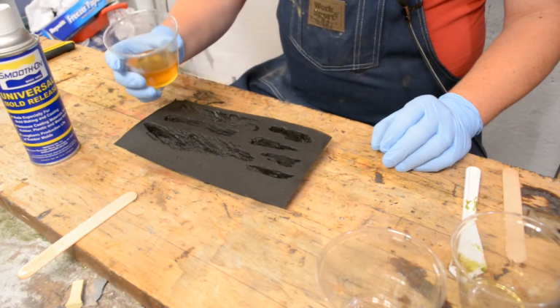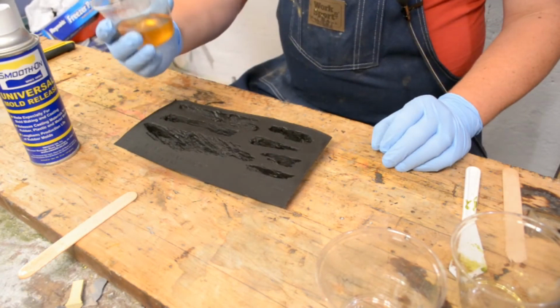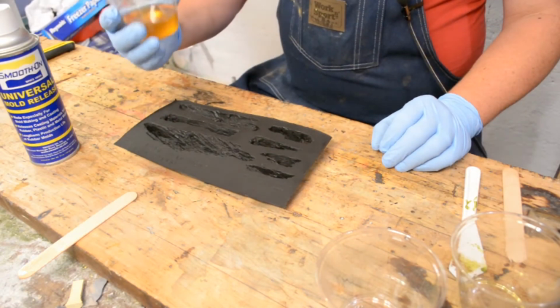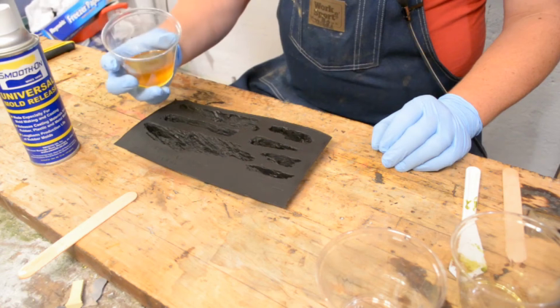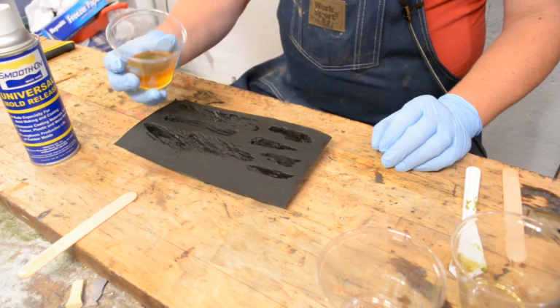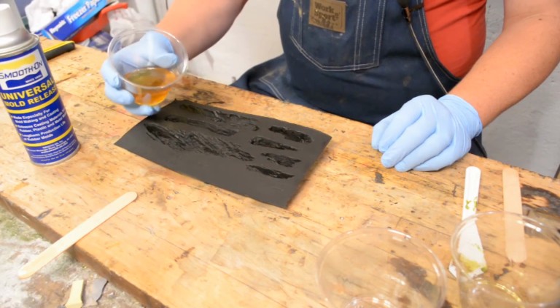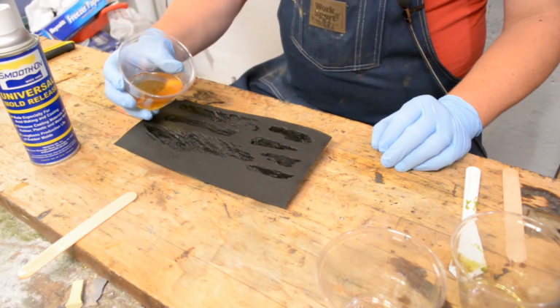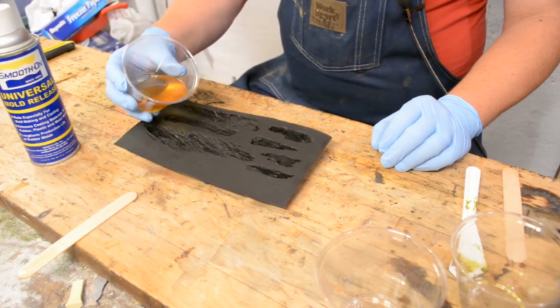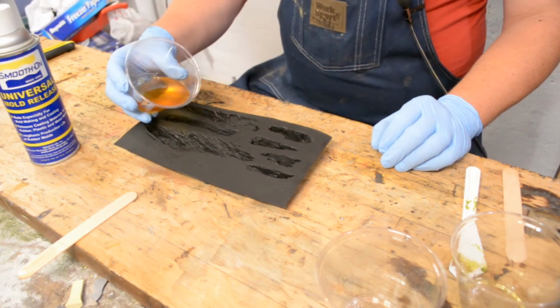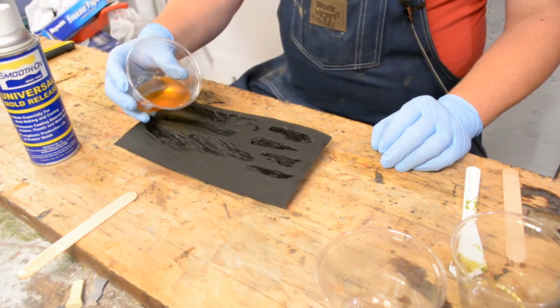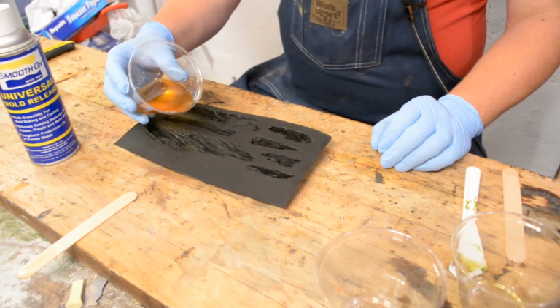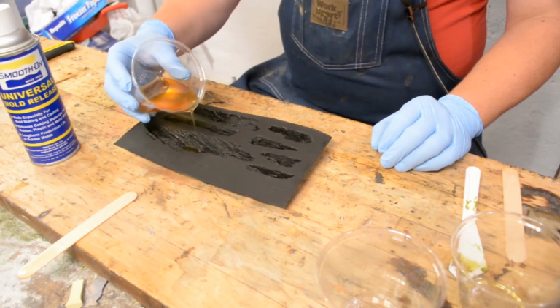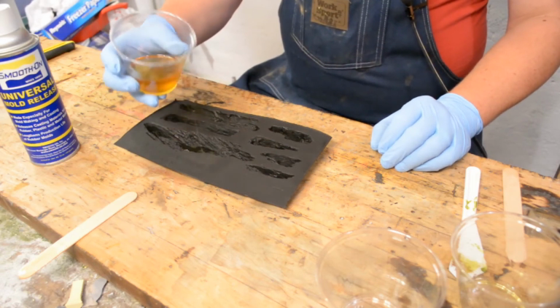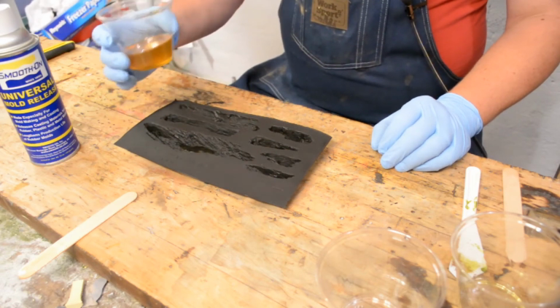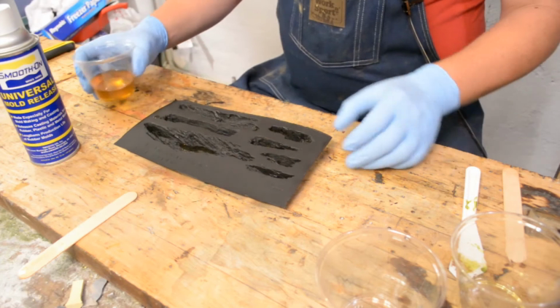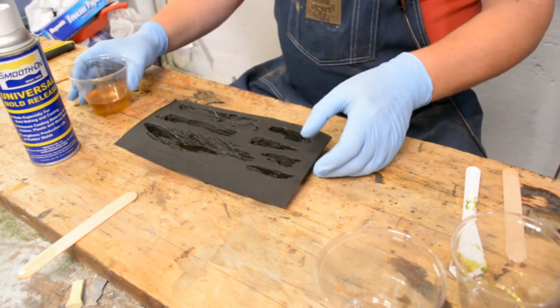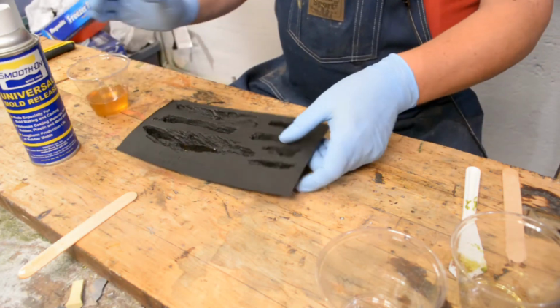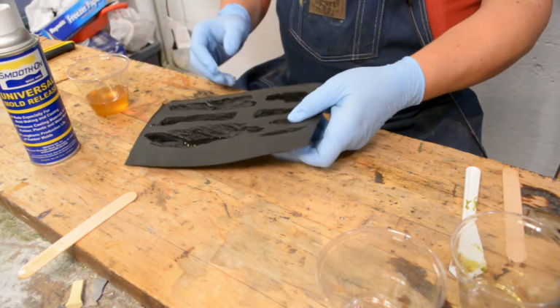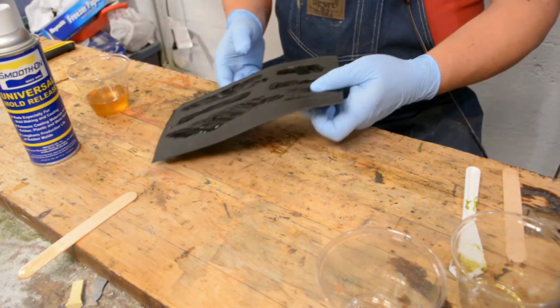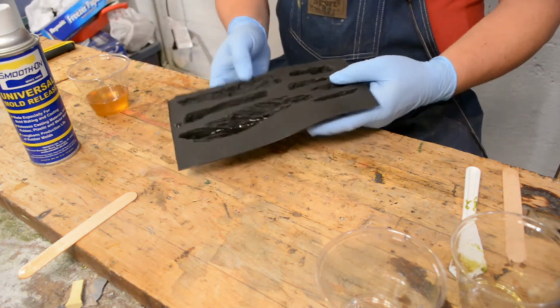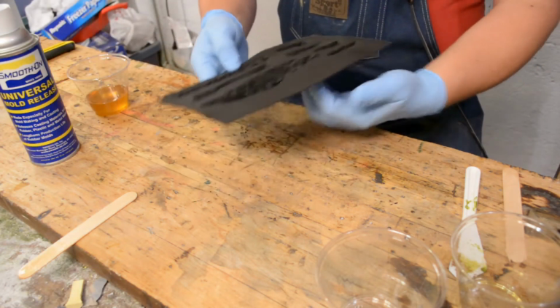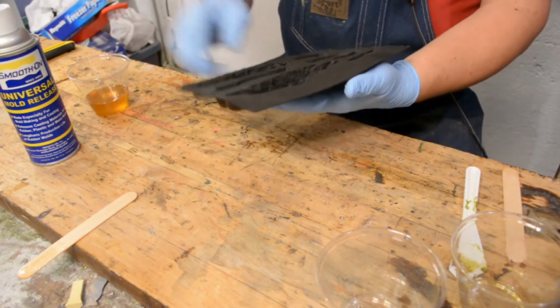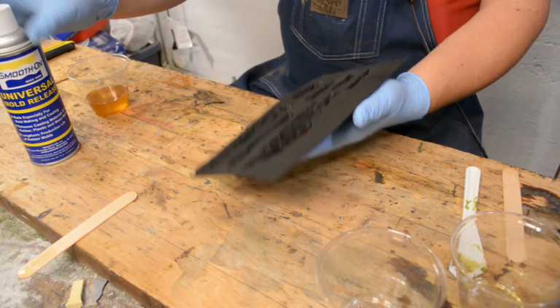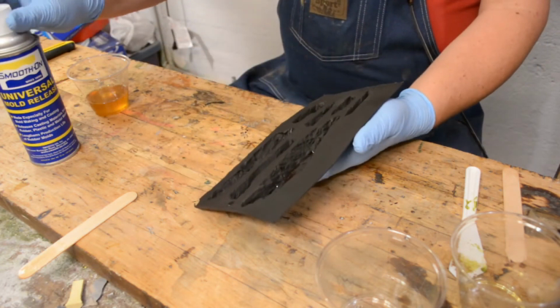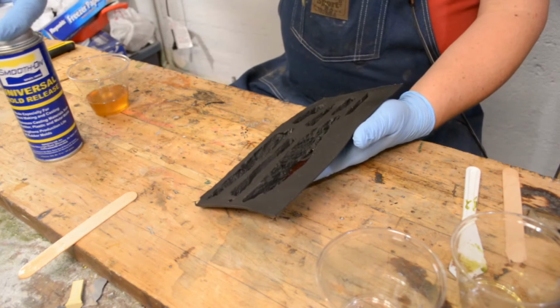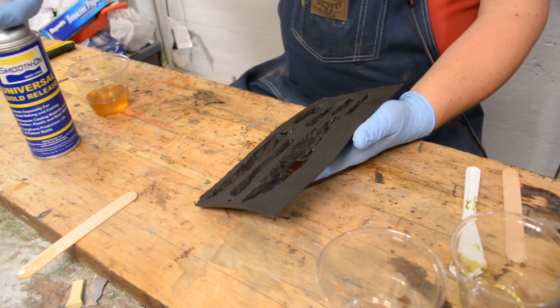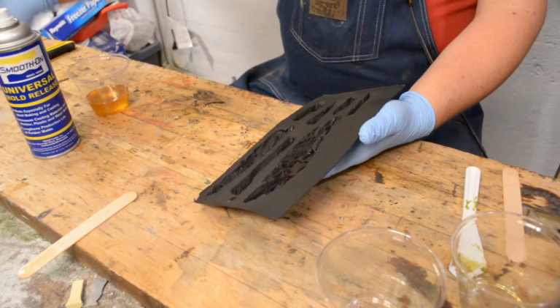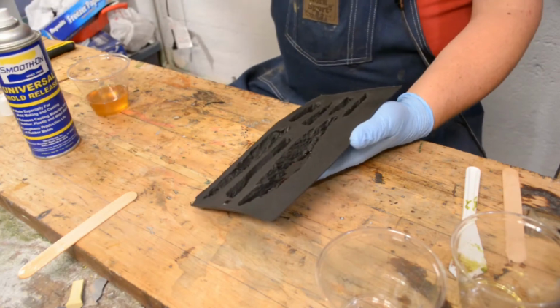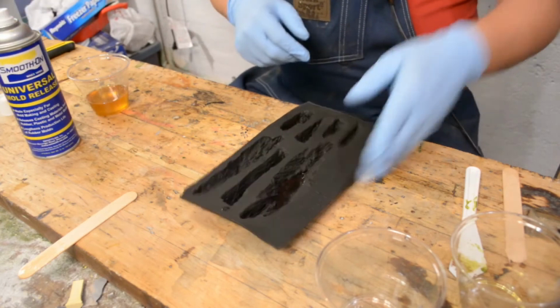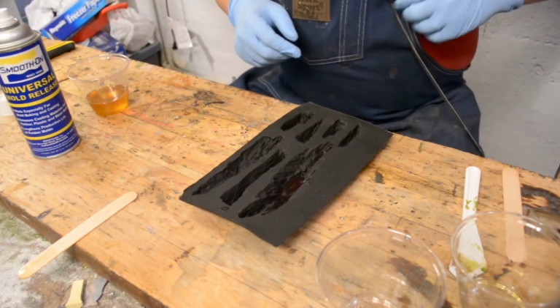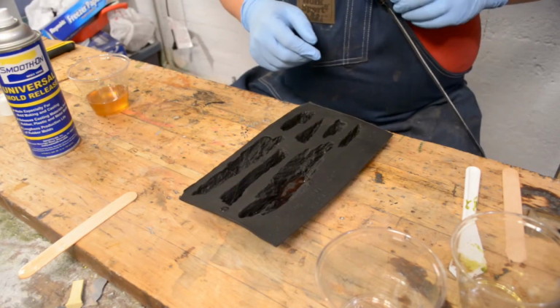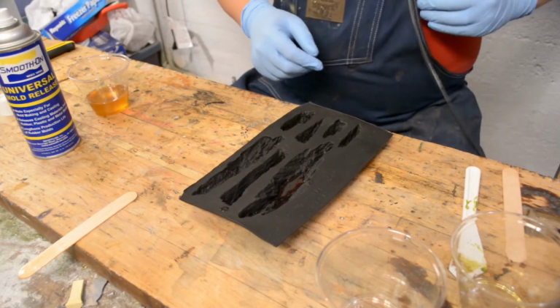It's a bit exothermic — the cup is pretty warm. Oh — I forgot to spray the mold release after I just told you all not to forget to do that. I'm going to rinse it off real quick.